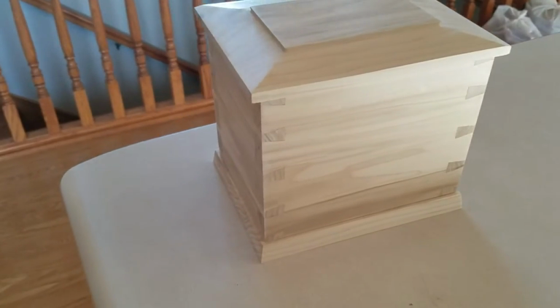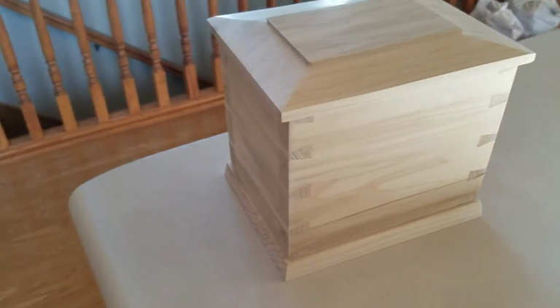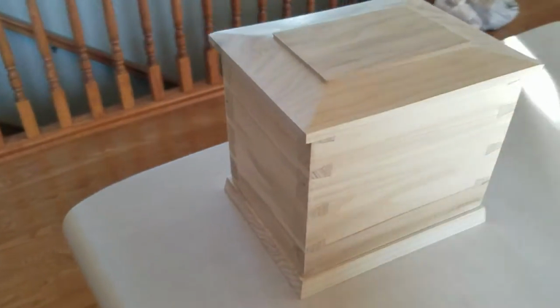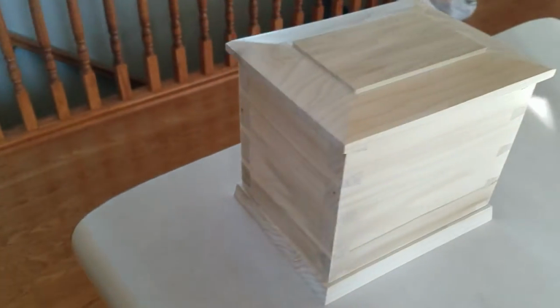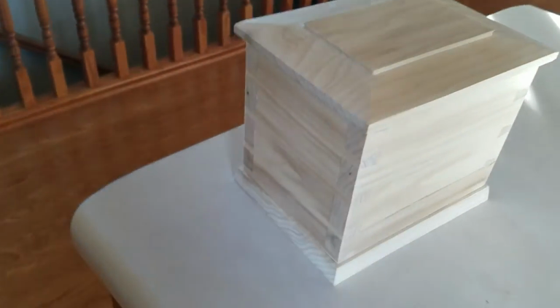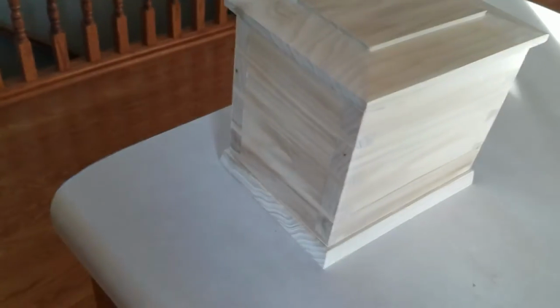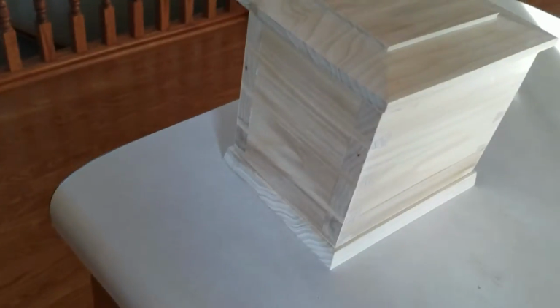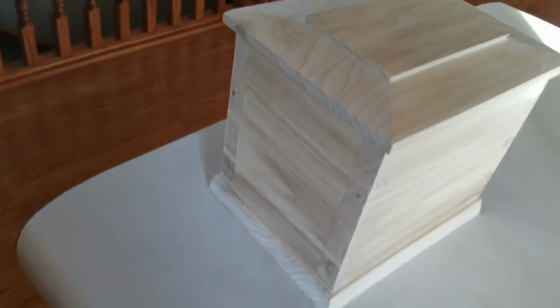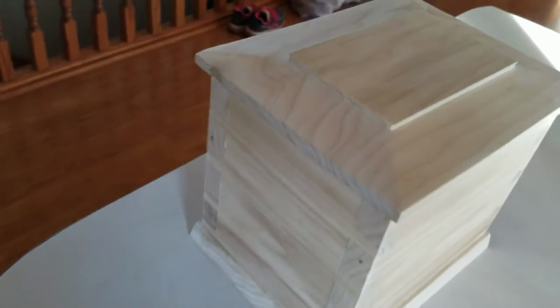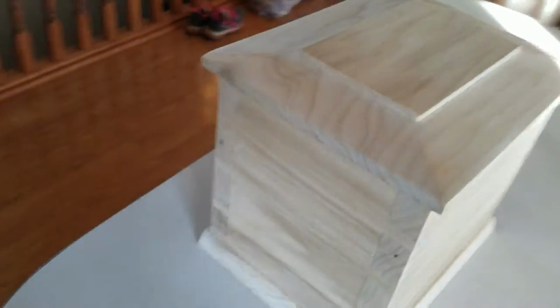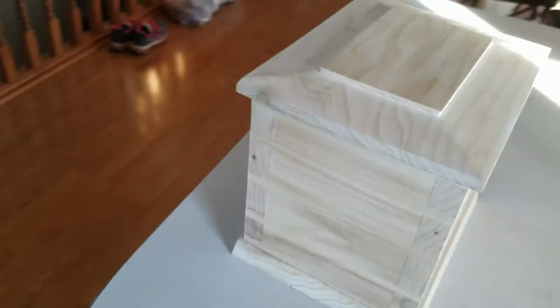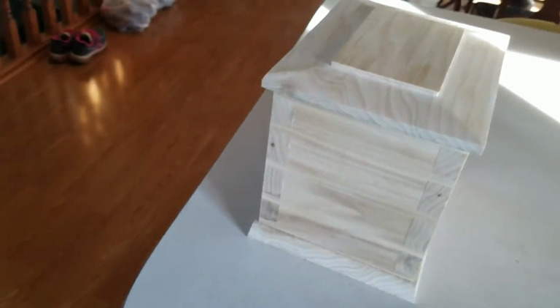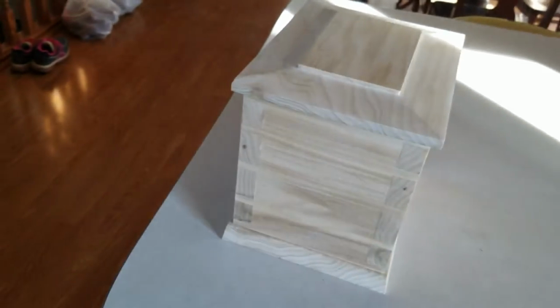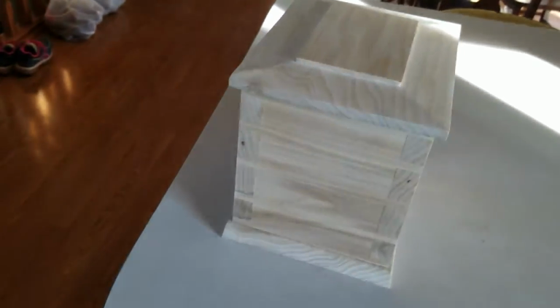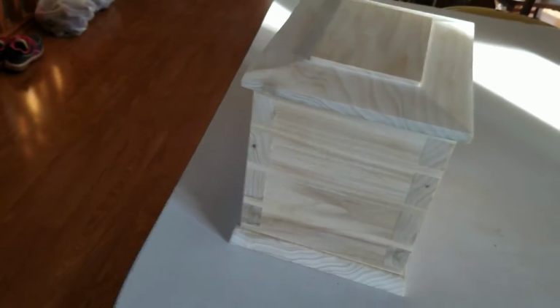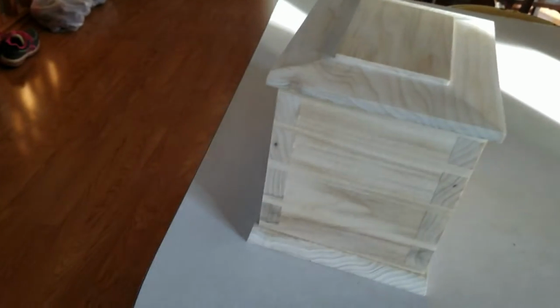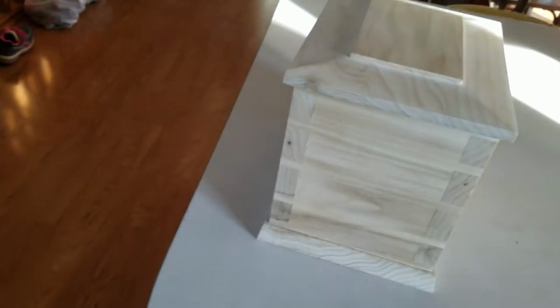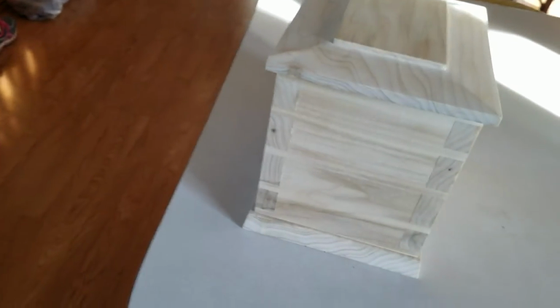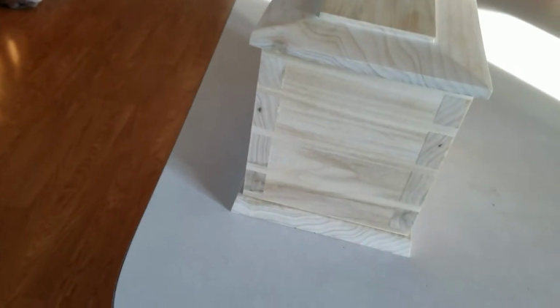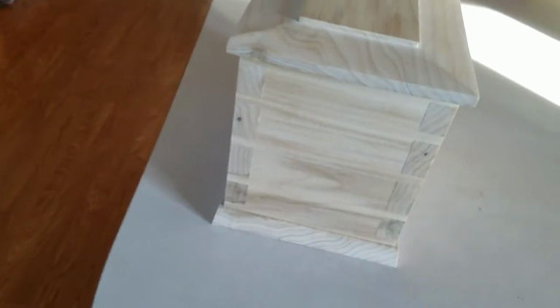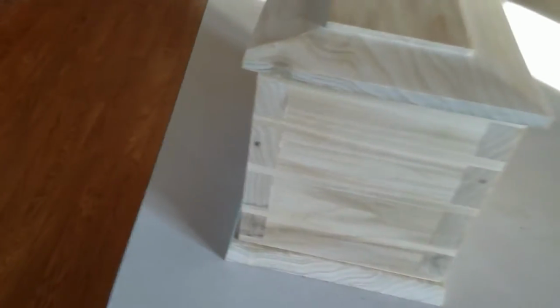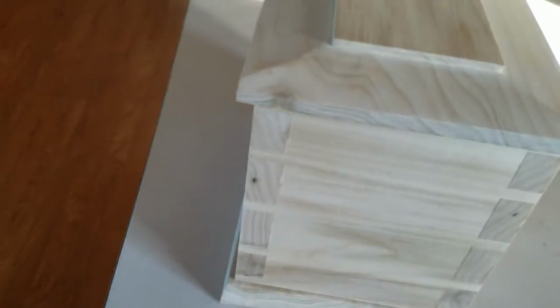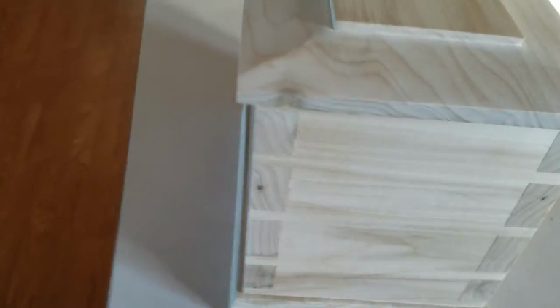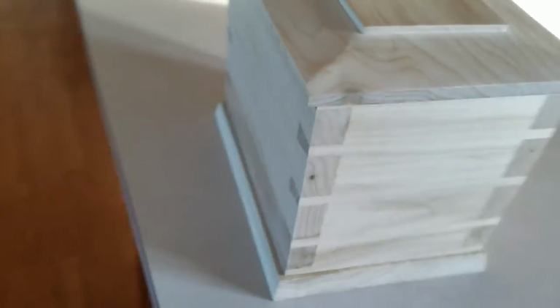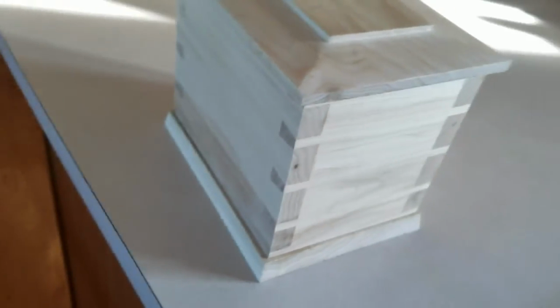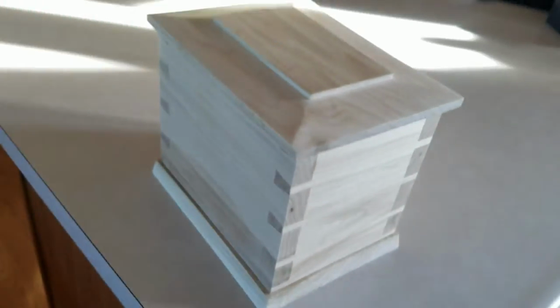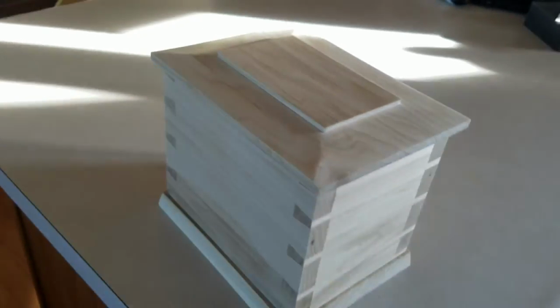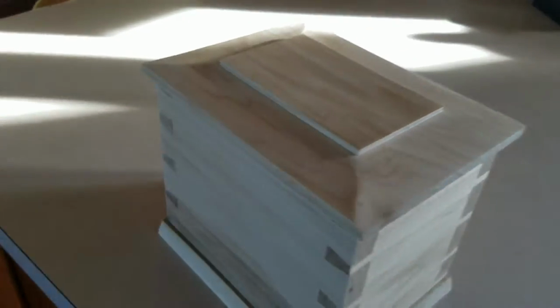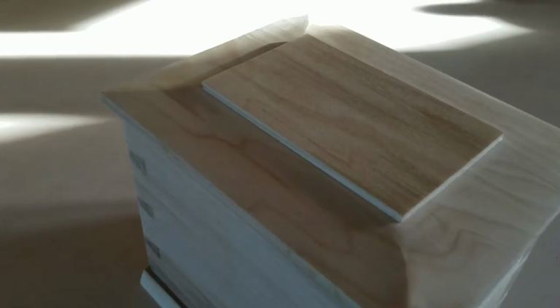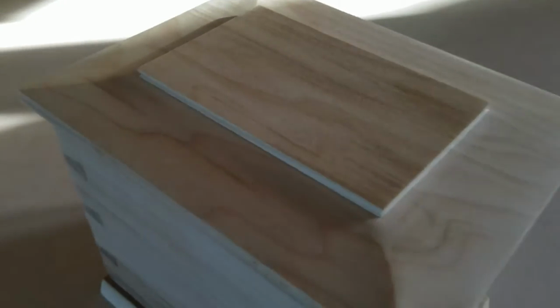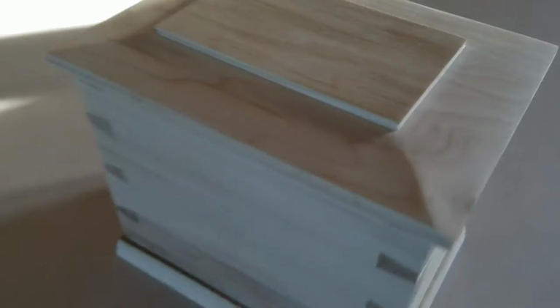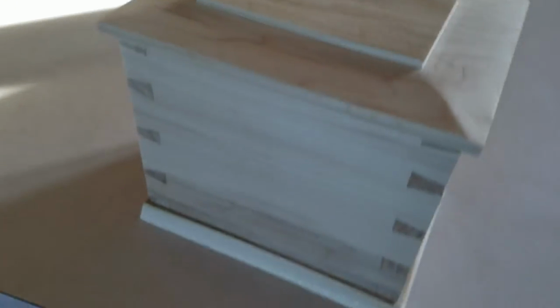Now I have to finish with a finer coat of sand, and then I'm thinking about a Danish oil finish on here. Poplar is really kind of a bugger to stain and stuff.